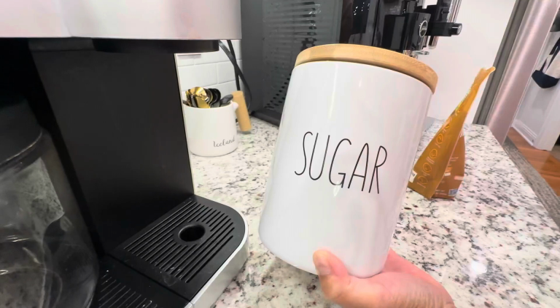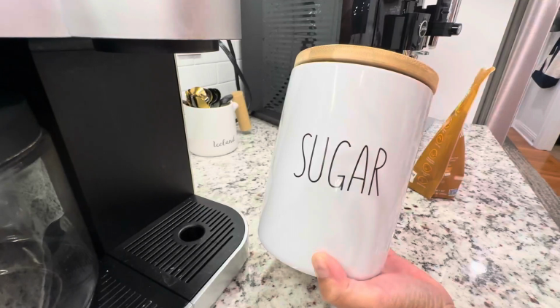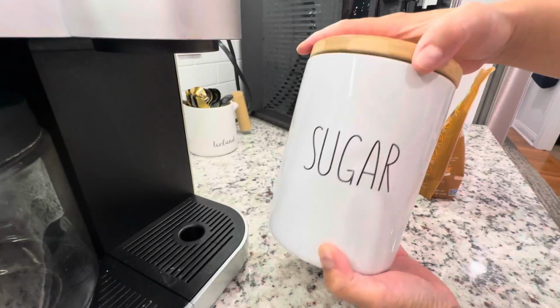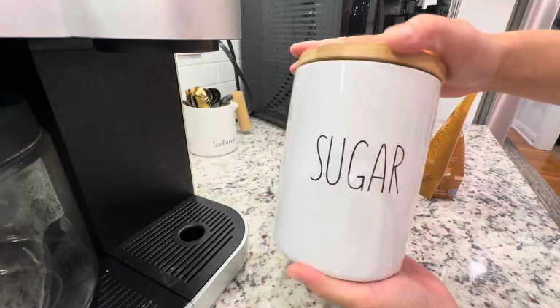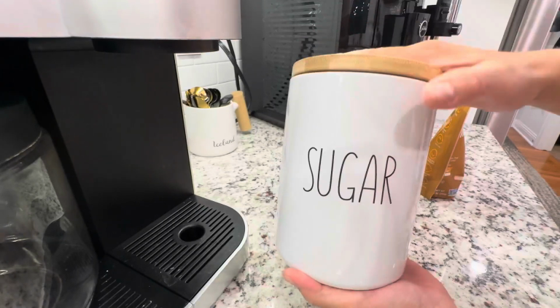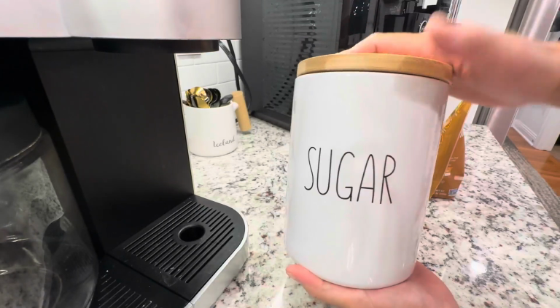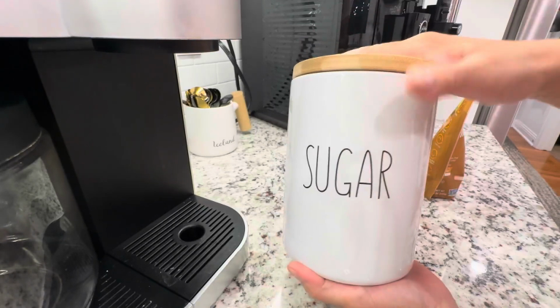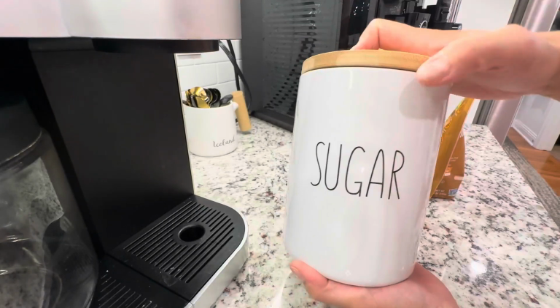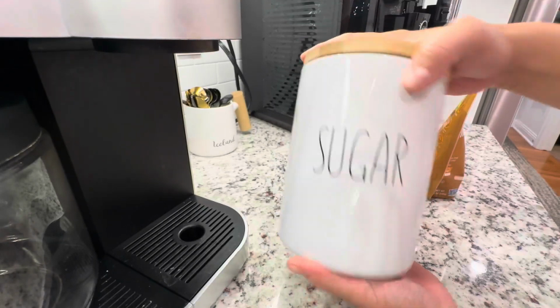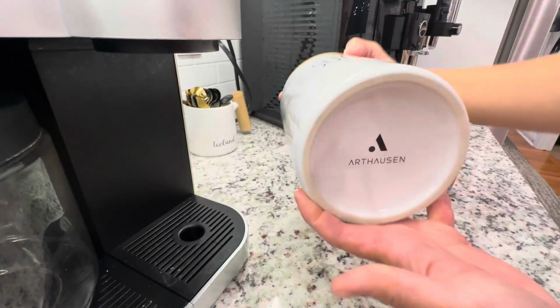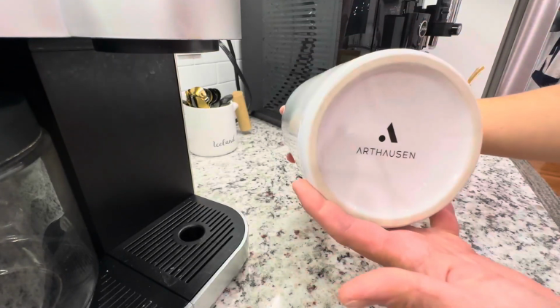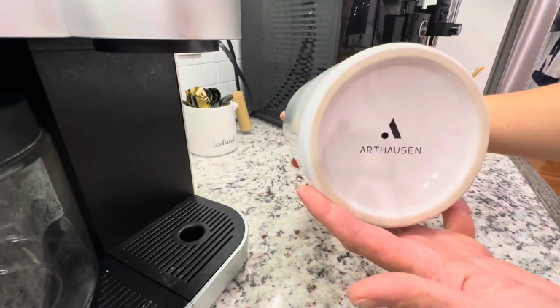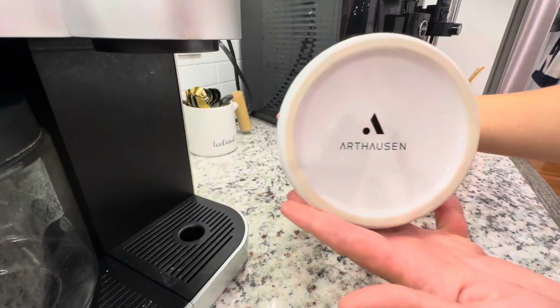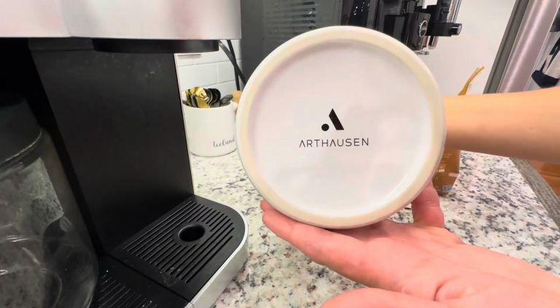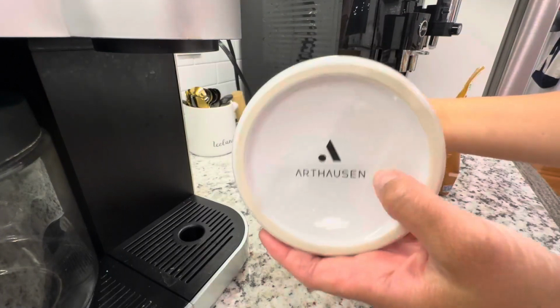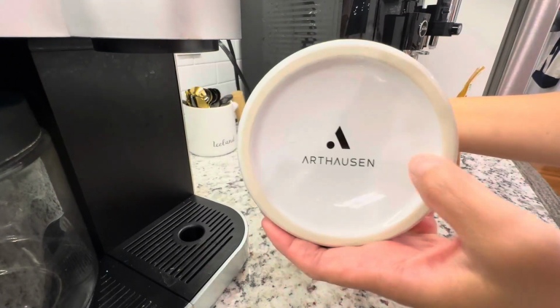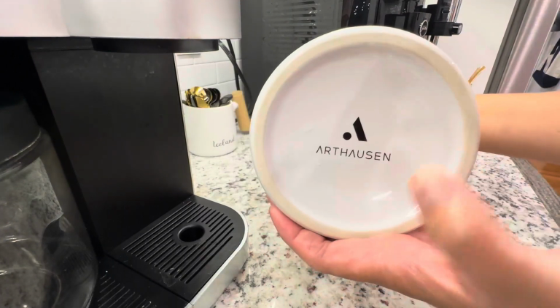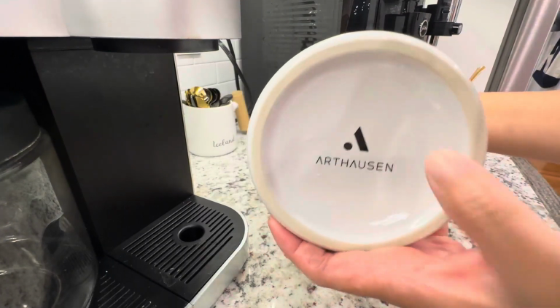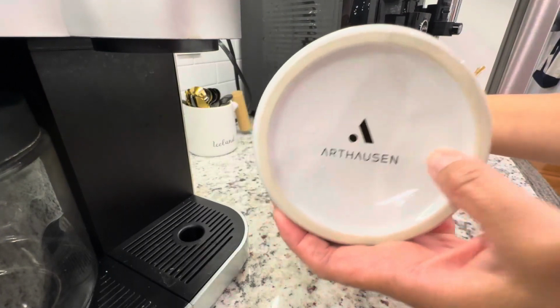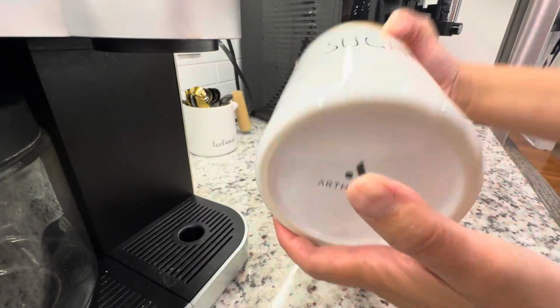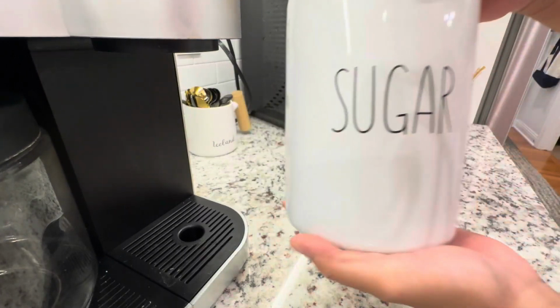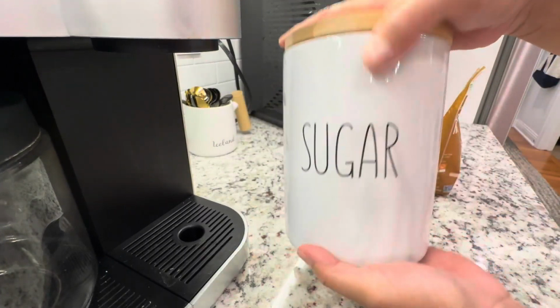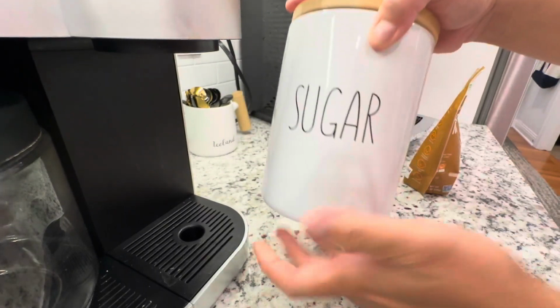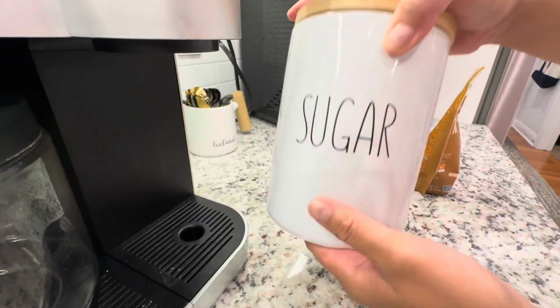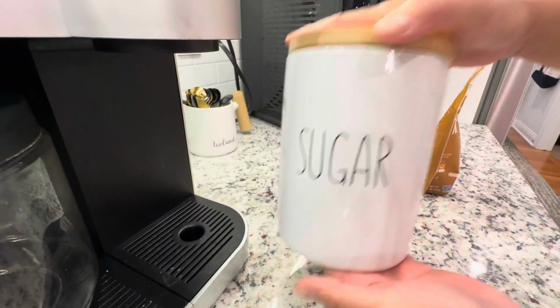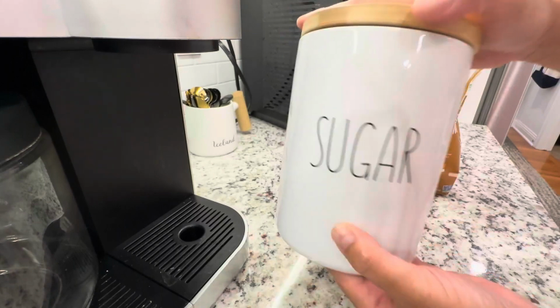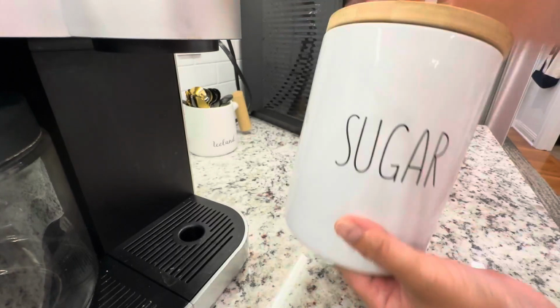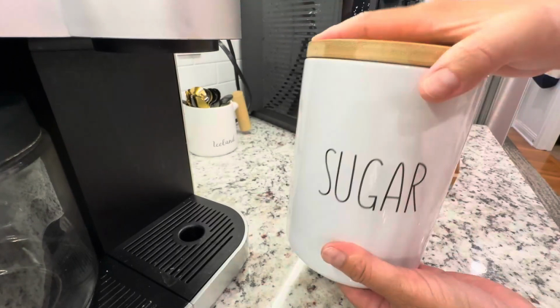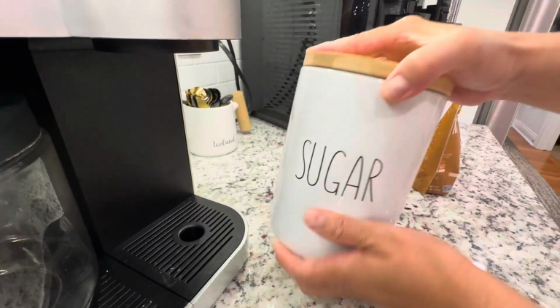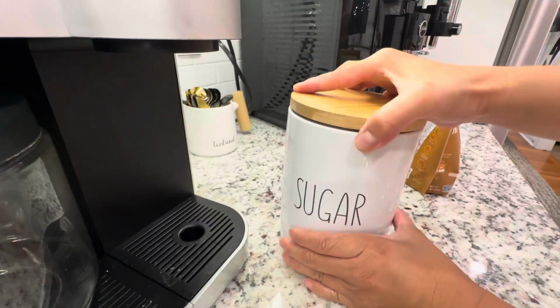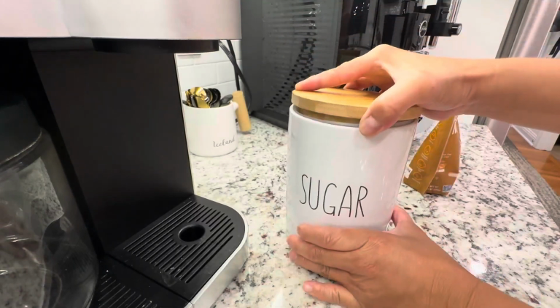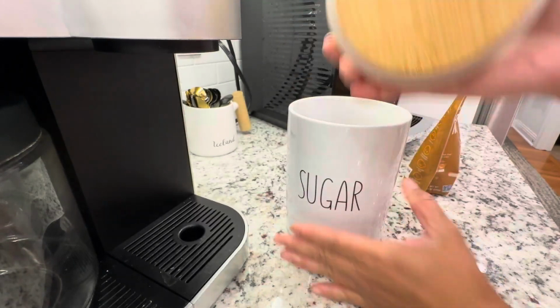Hey everybody, I want to quickly show you this sugar container by Arthausen. This is a ceramic jar — it's really nice, and I love the fact that it is glass with a bamboo lid.